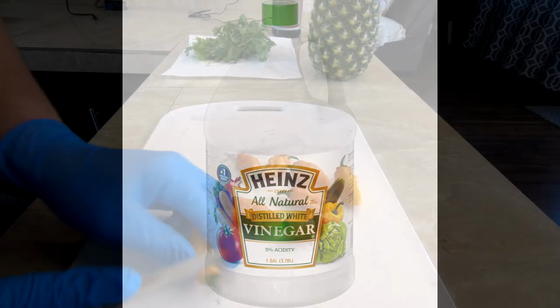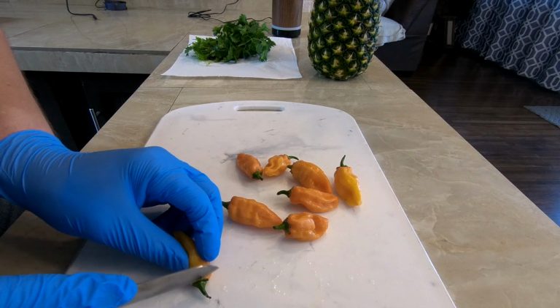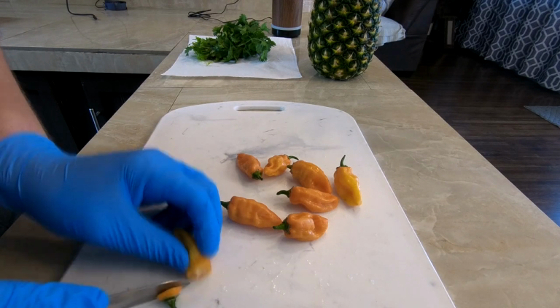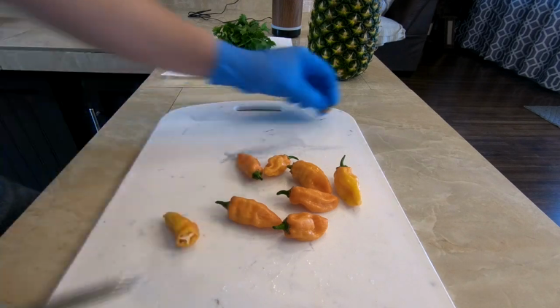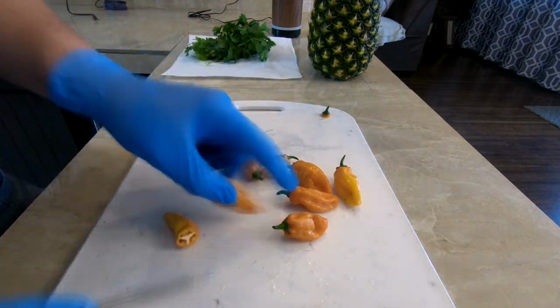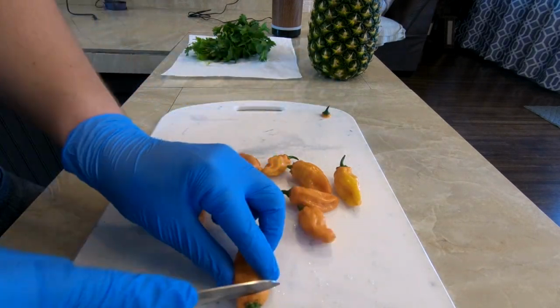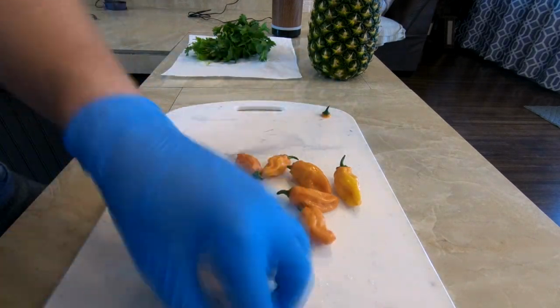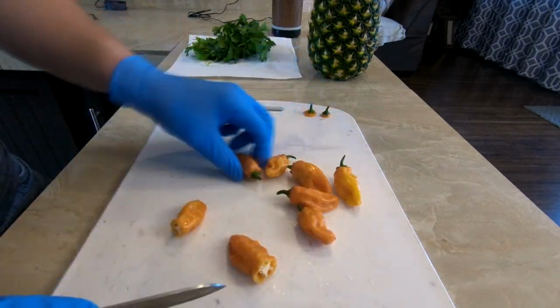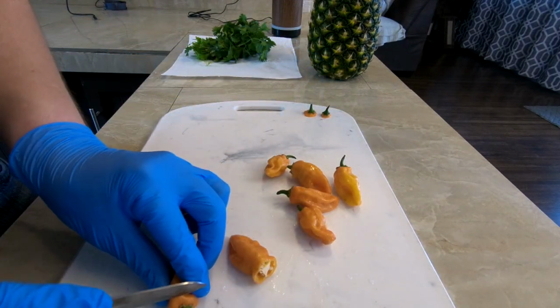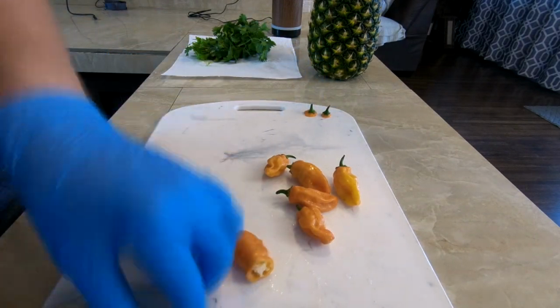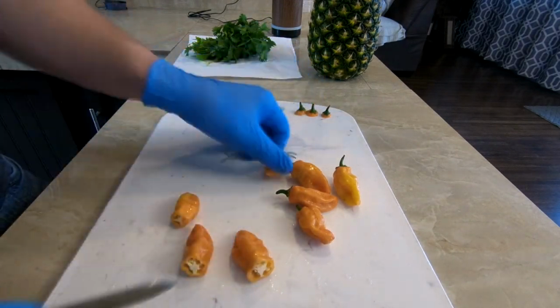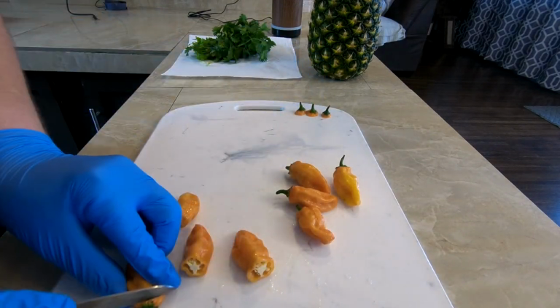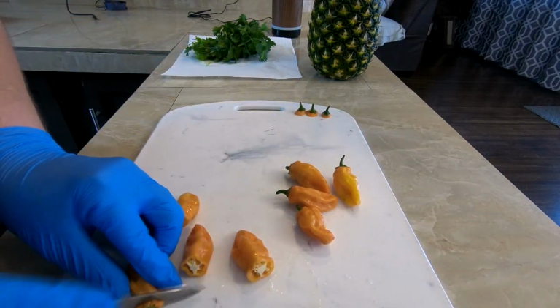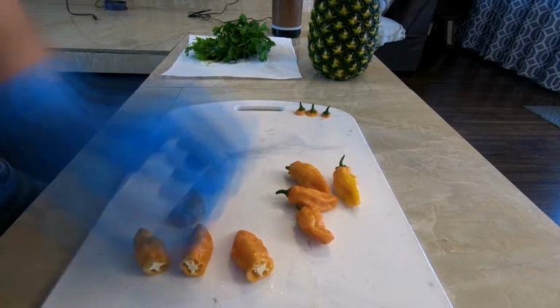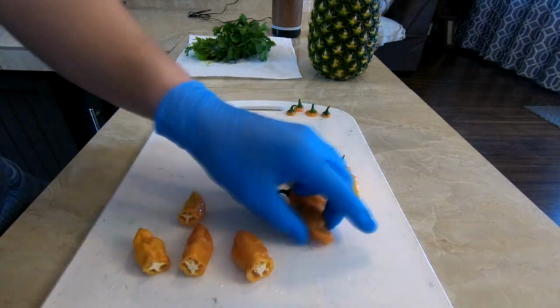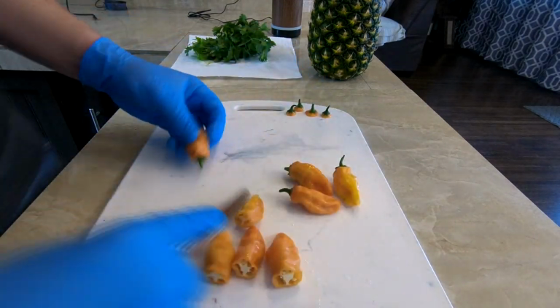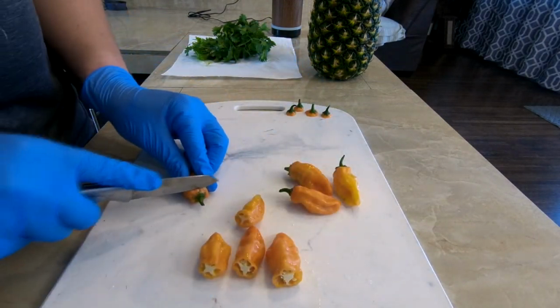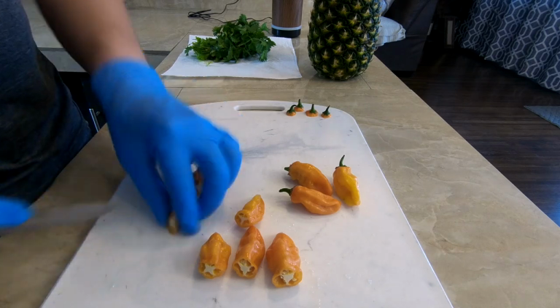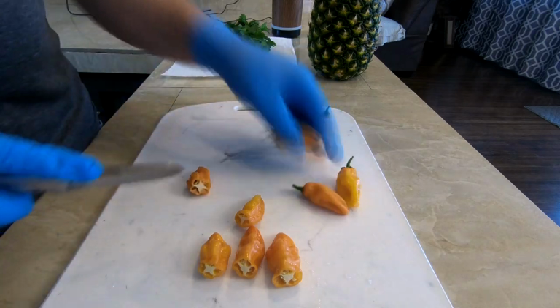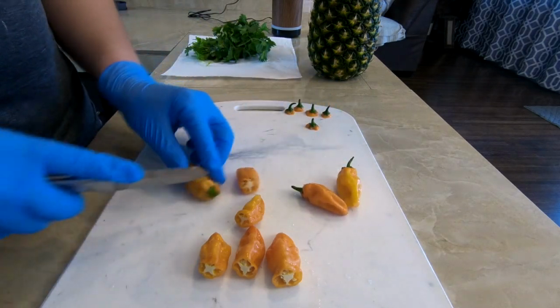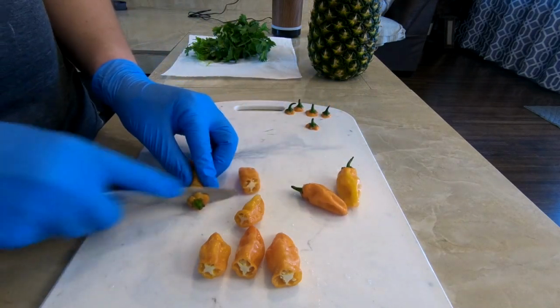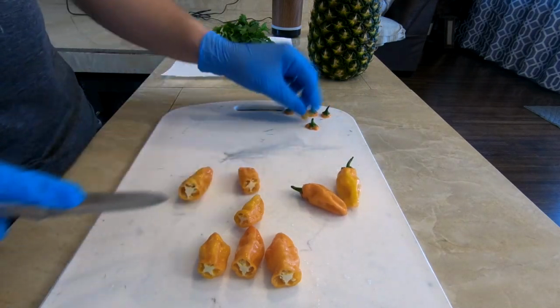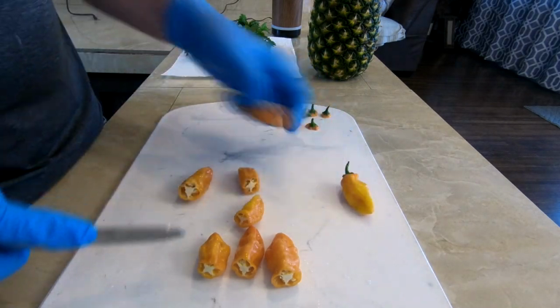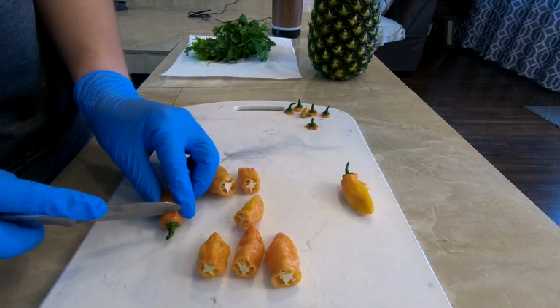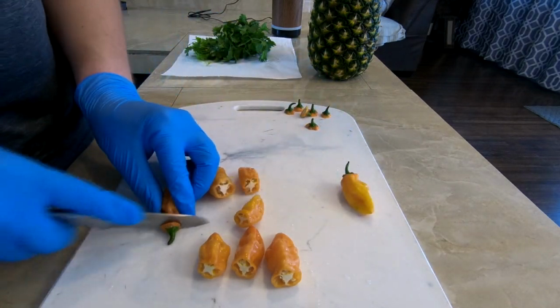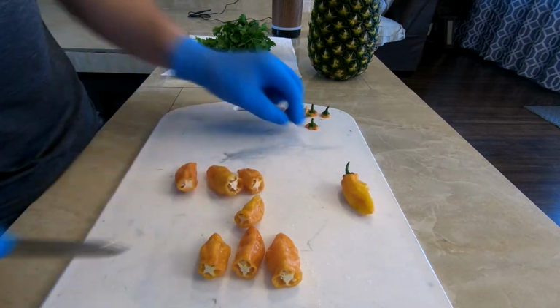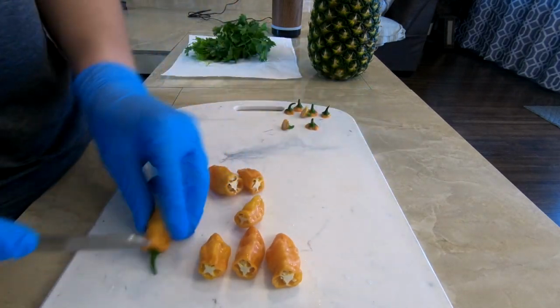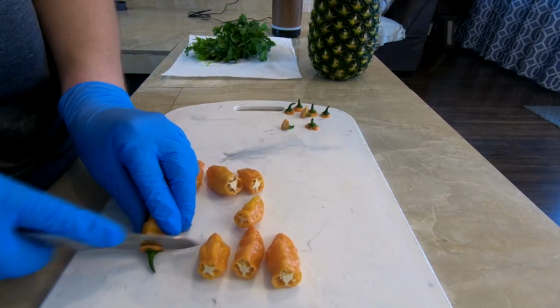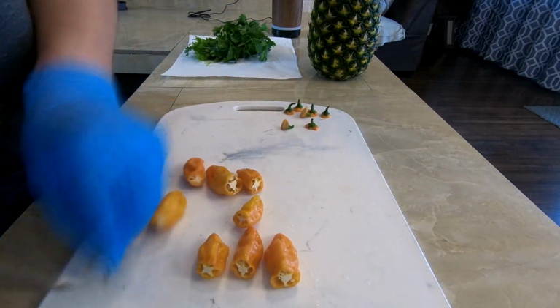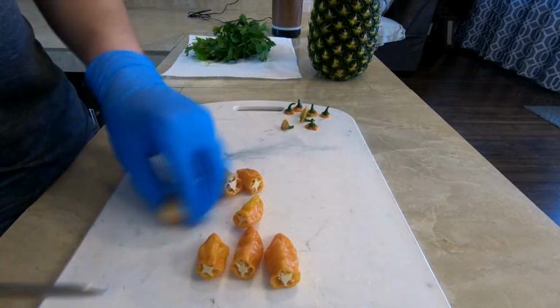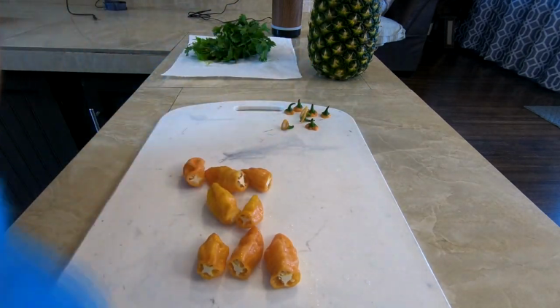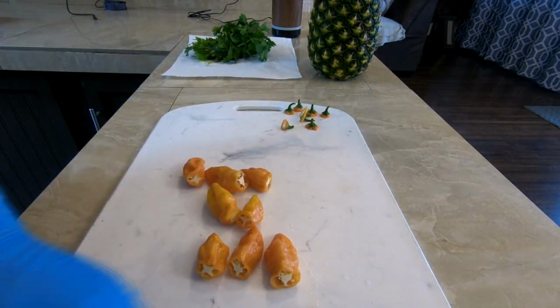We'll start by removing the stems from our habaneros and then cutting them in half. I'm also going to be saving some of the seeds so that I can grow more later.